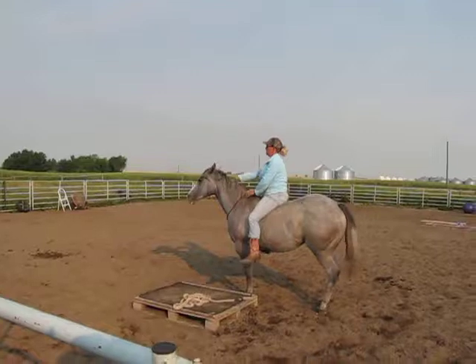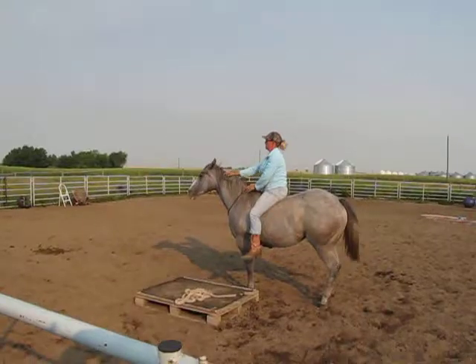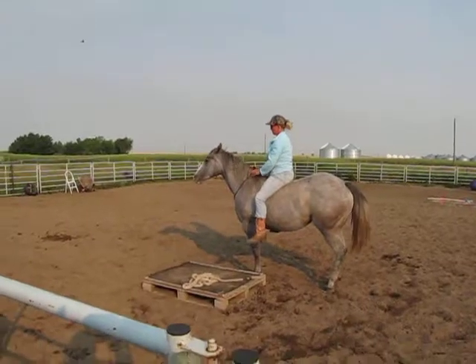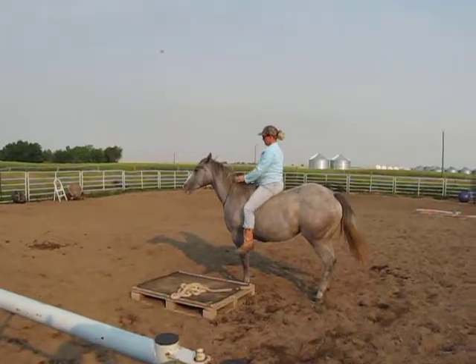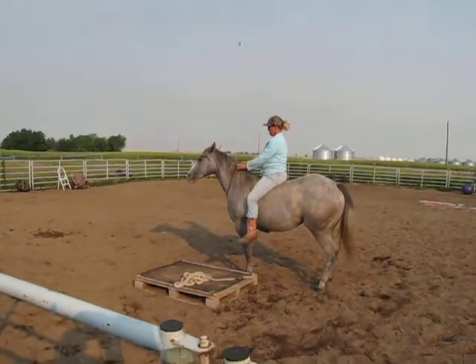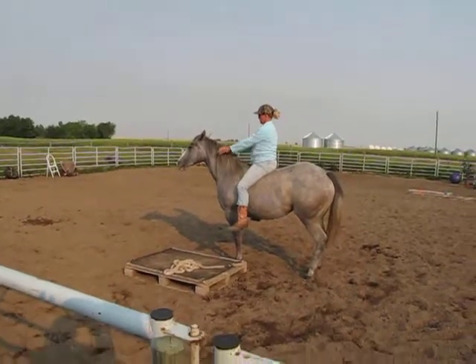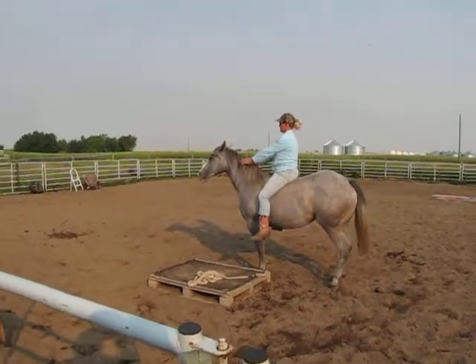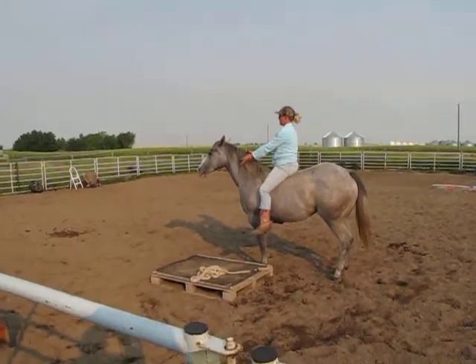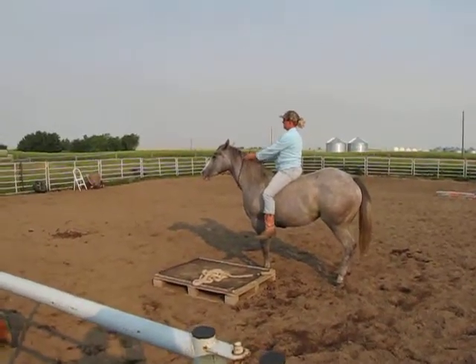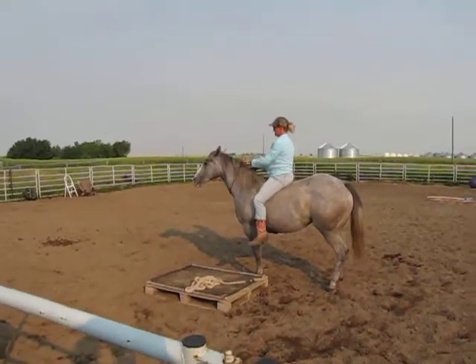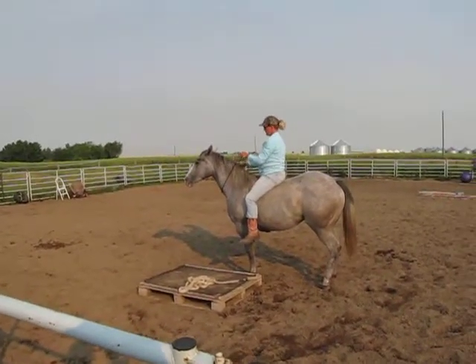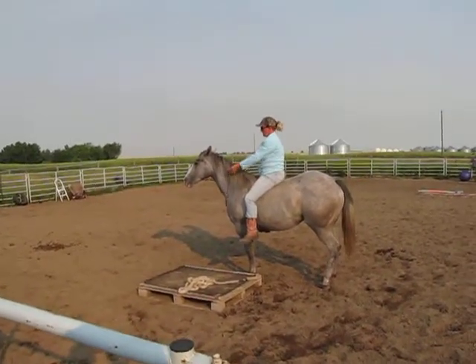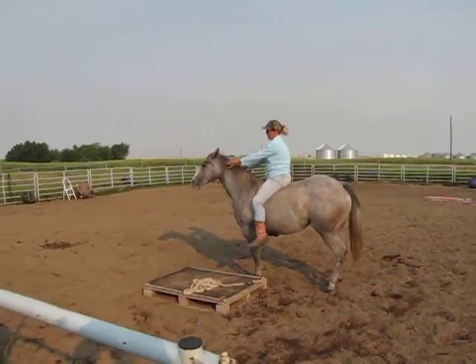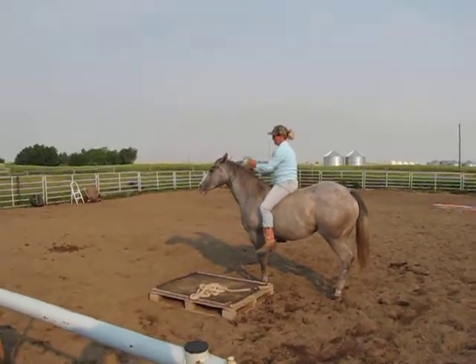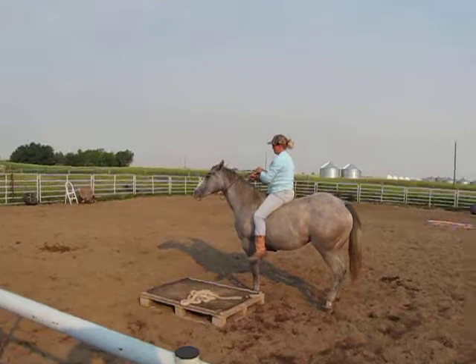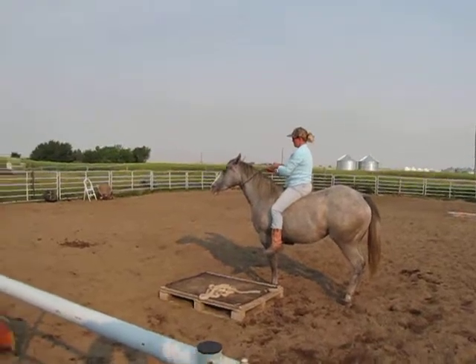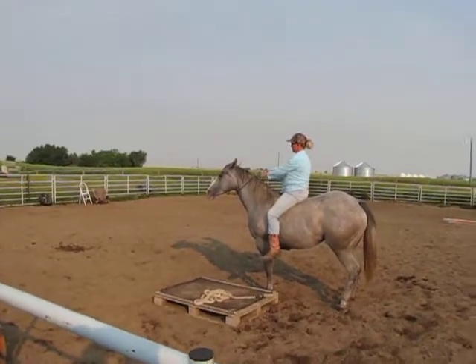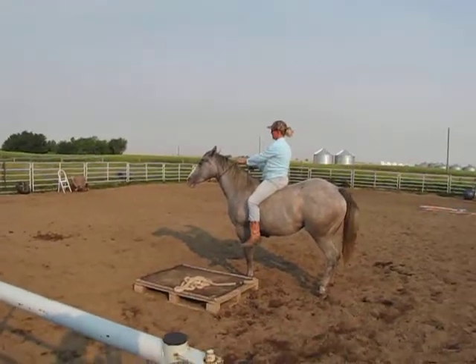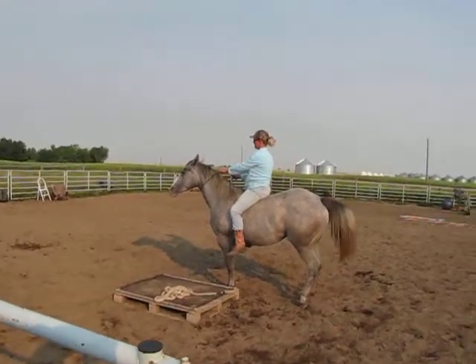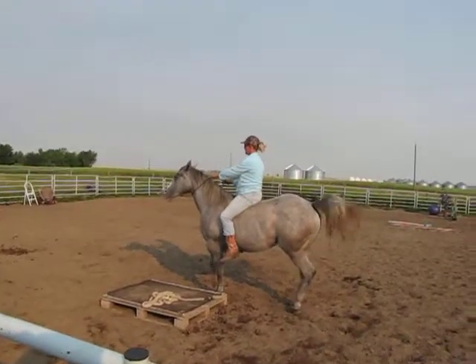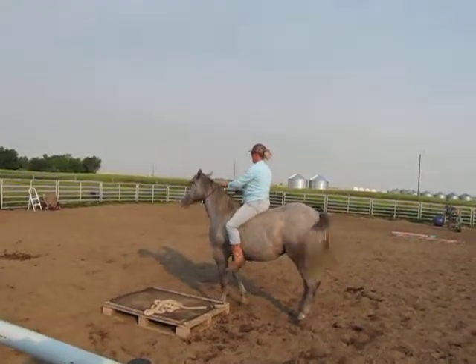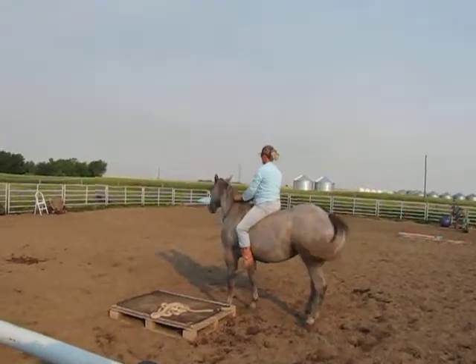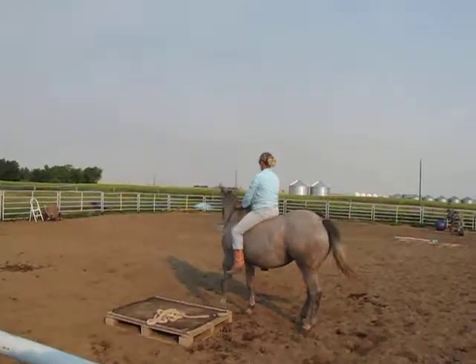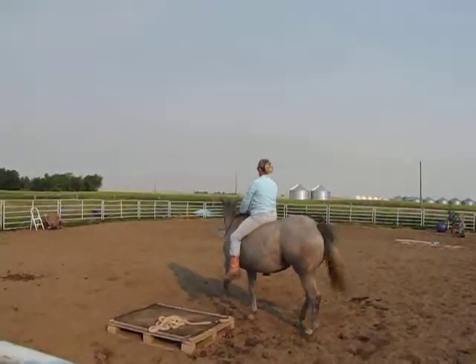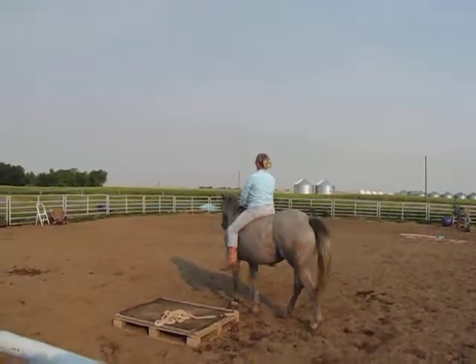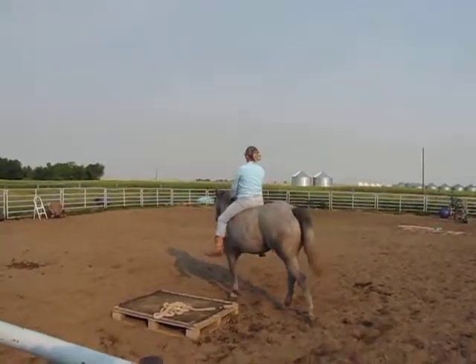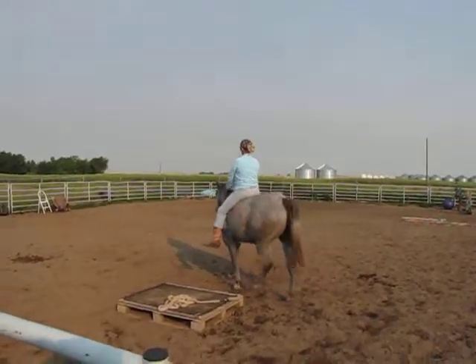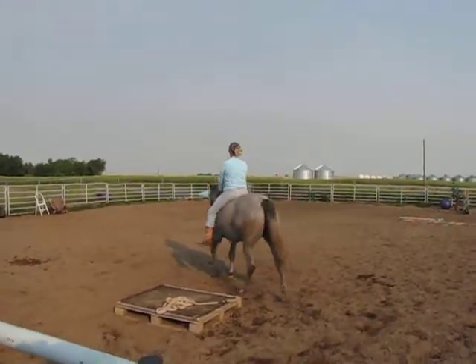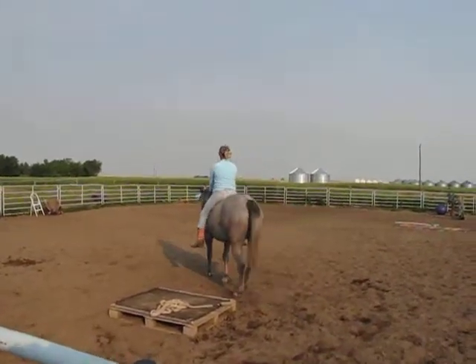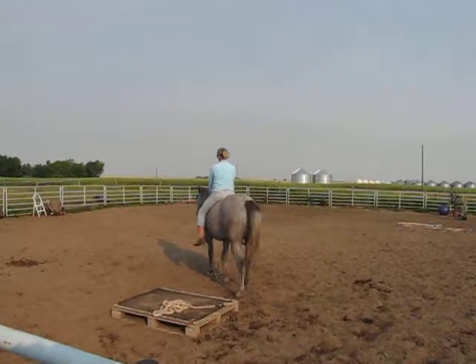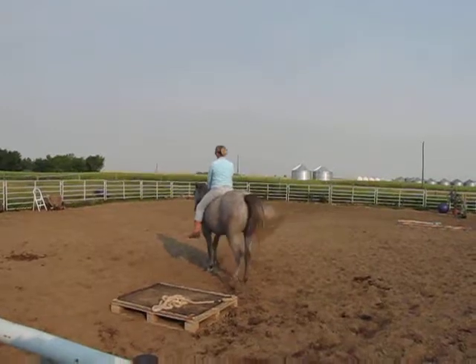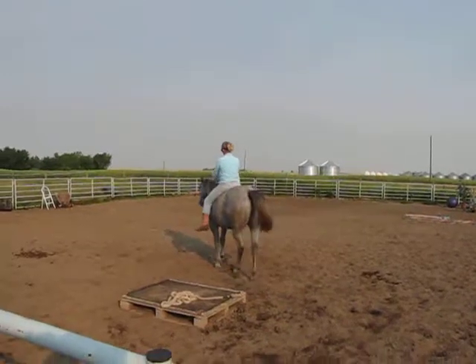Ready? Do you have somewhere left? I only have like a week and a half left. Good. Good girl.